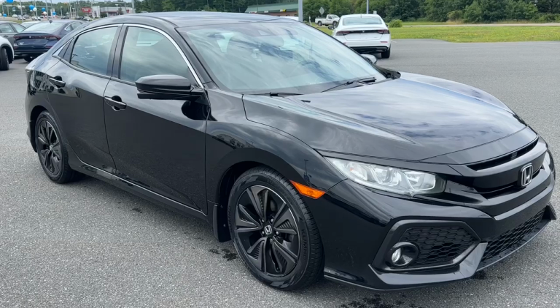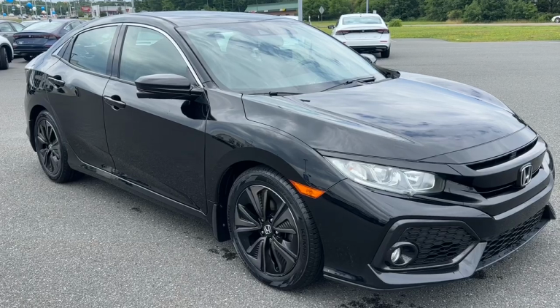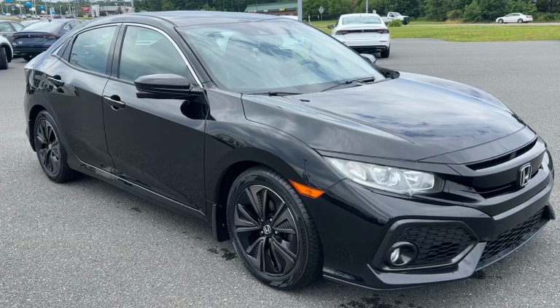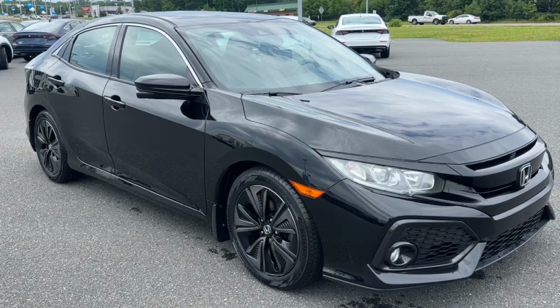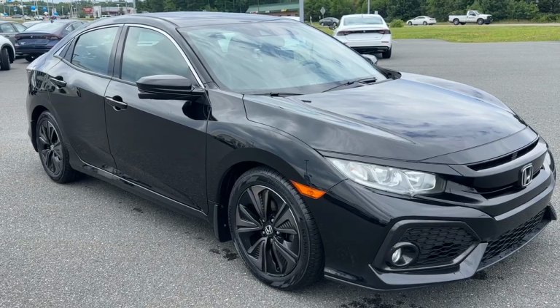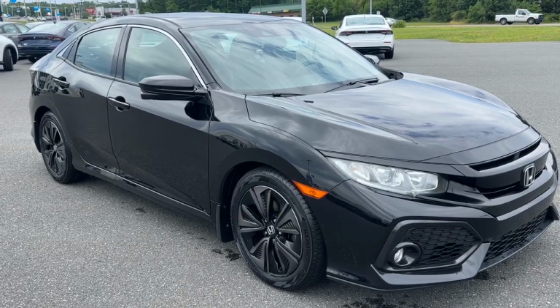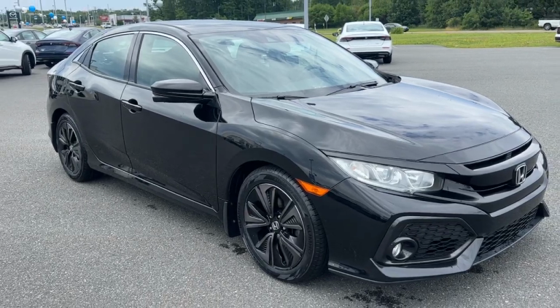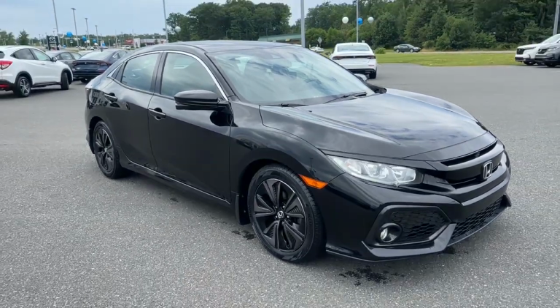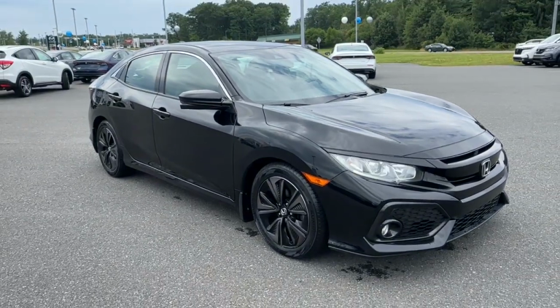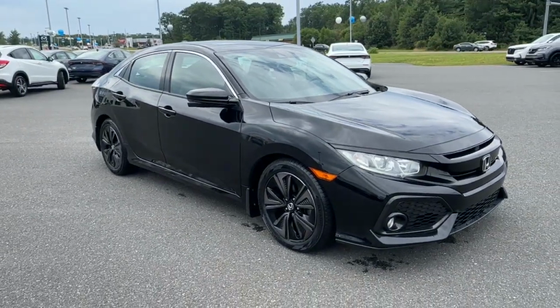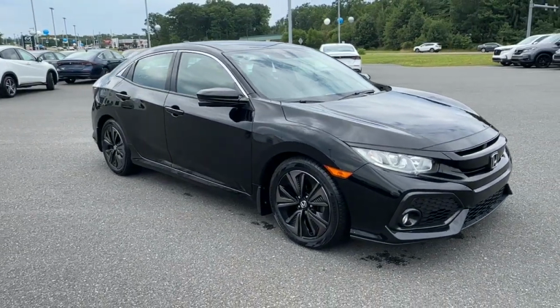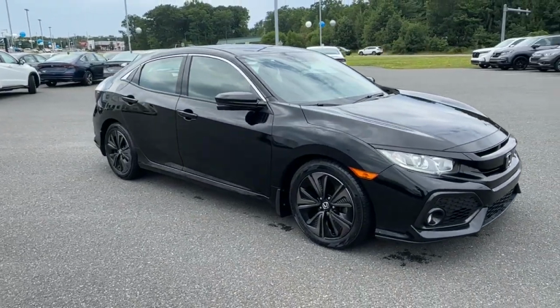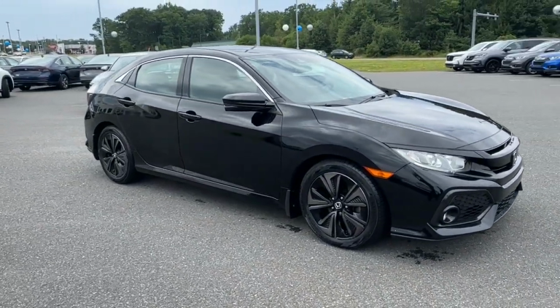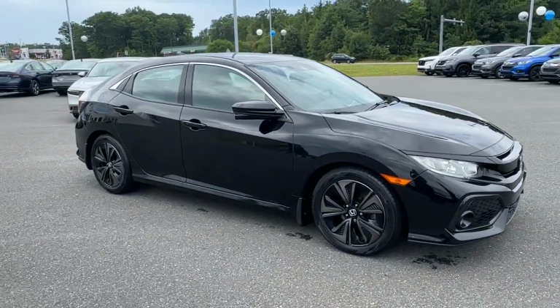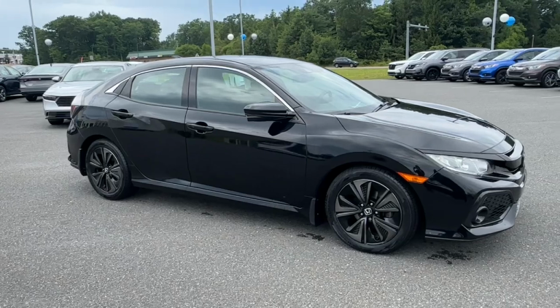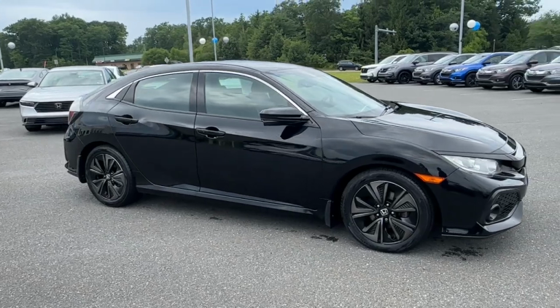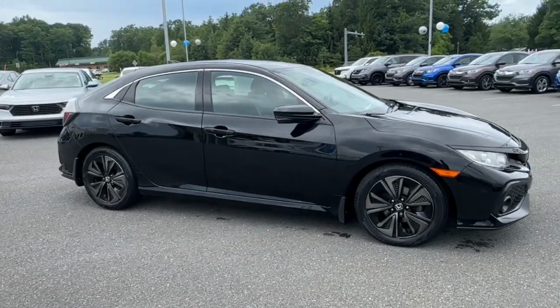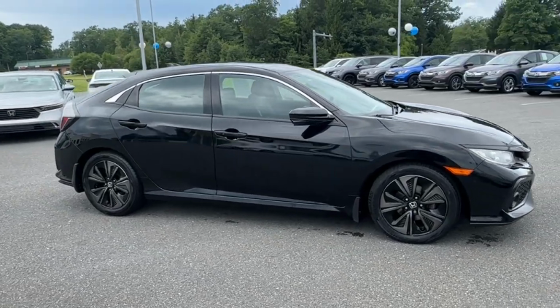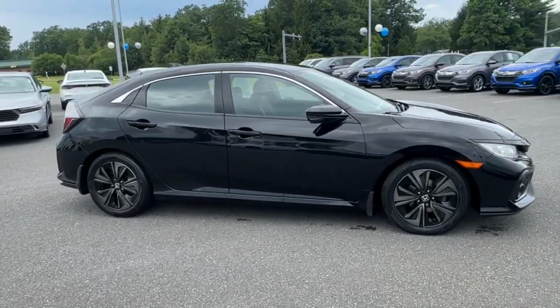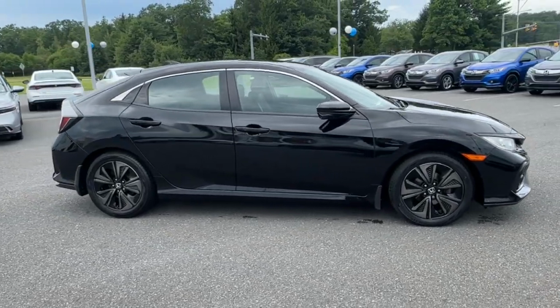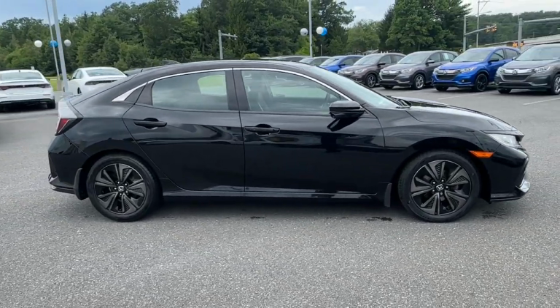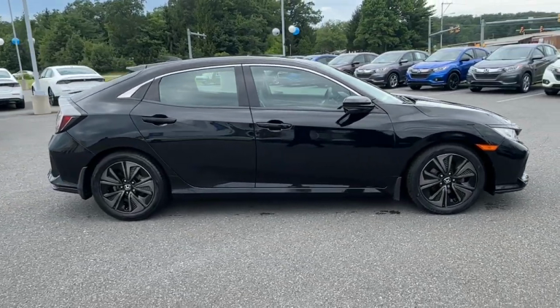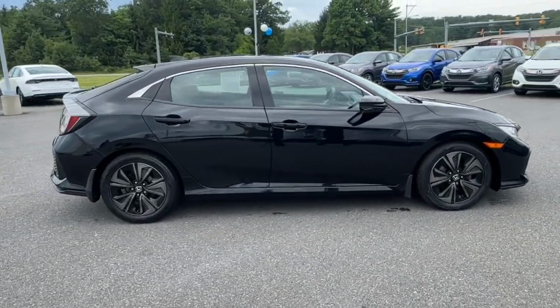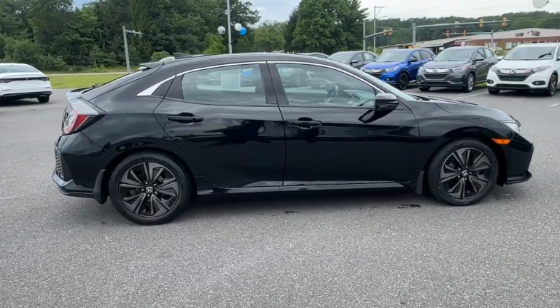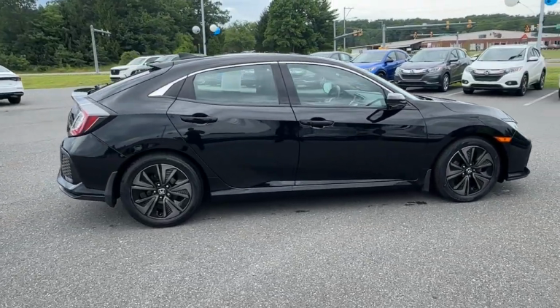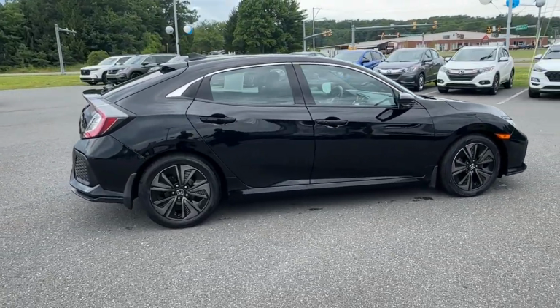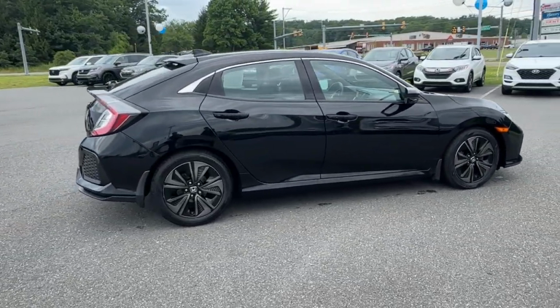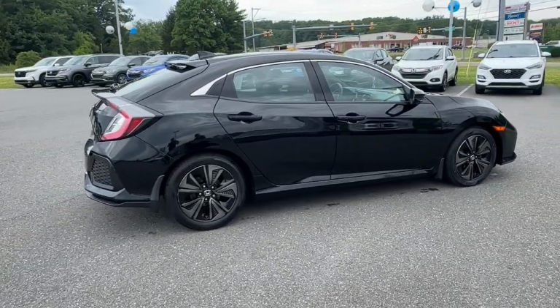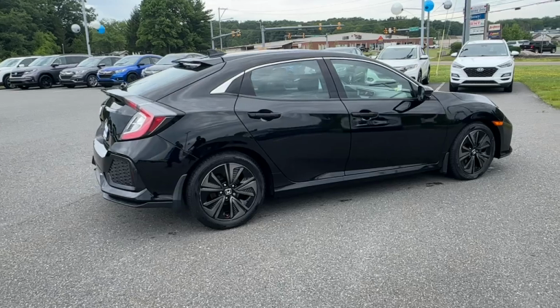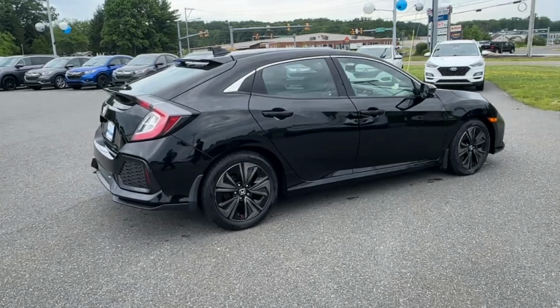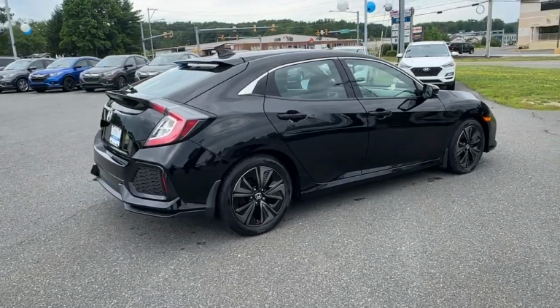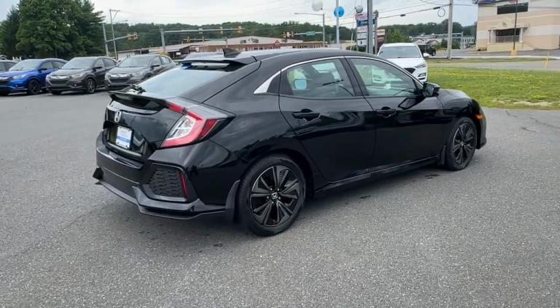Take a moment to check out the 2019 Honda Civic. This vehicle is an outstanding buy with fewer than 60,000 miles on the odometer. You'll look smart and sporty in the Civic sedan.